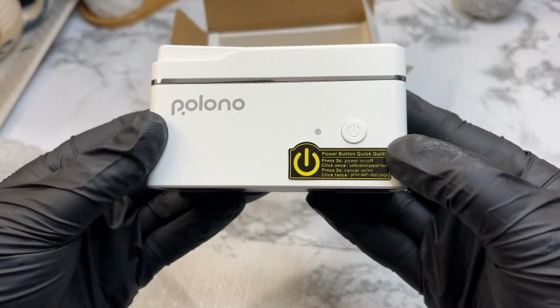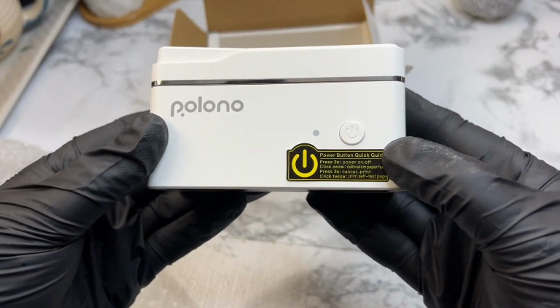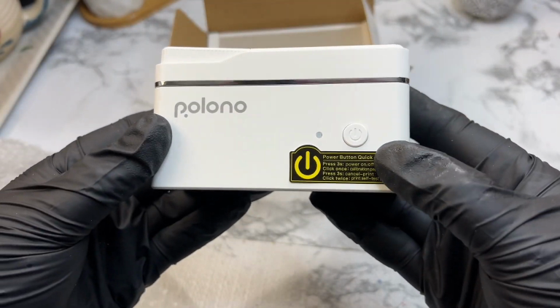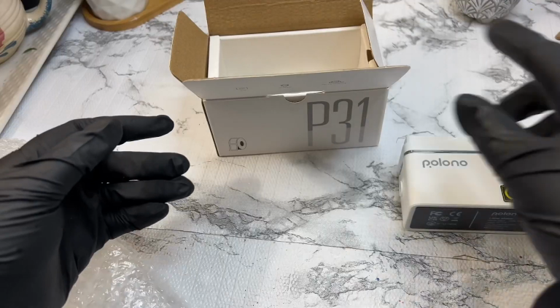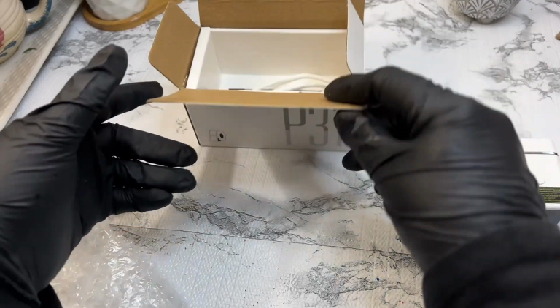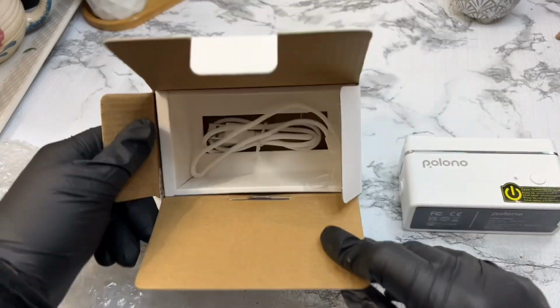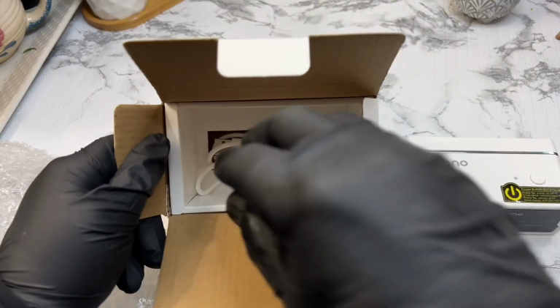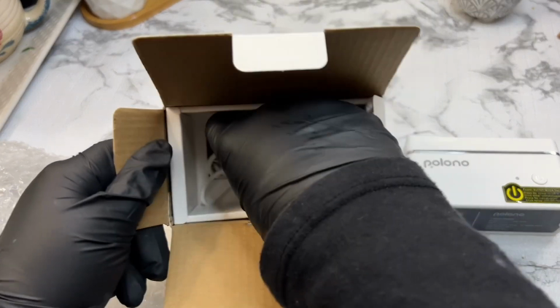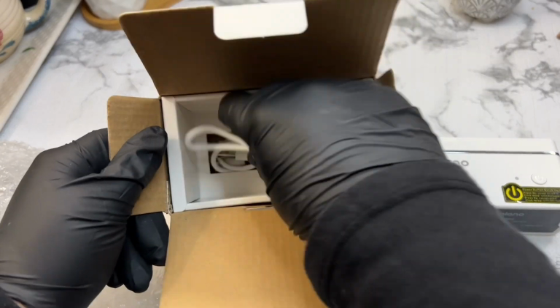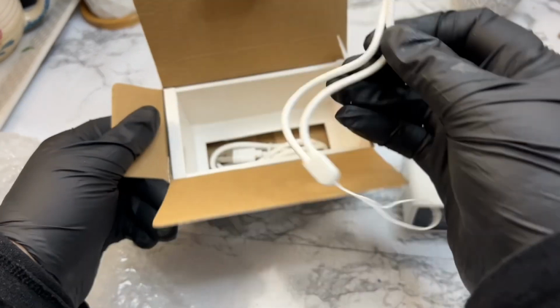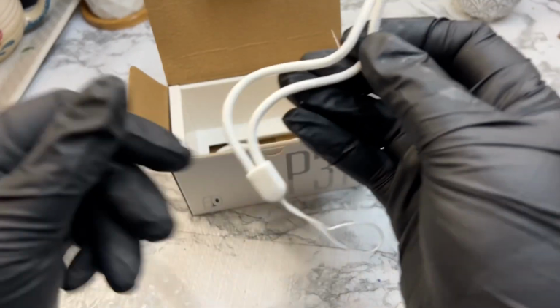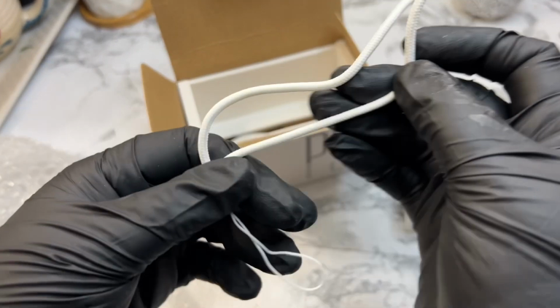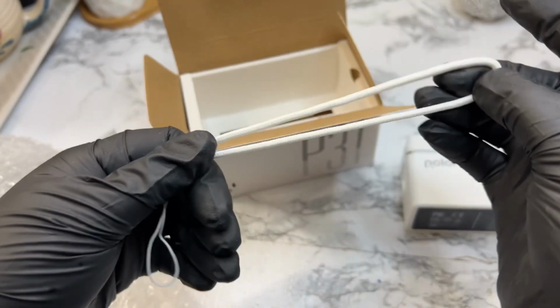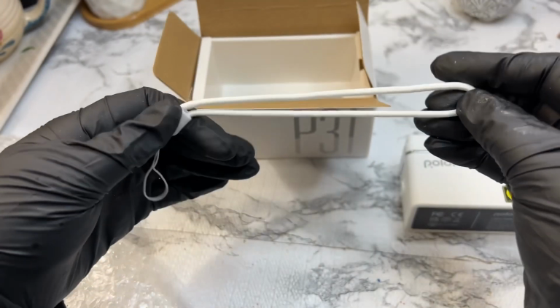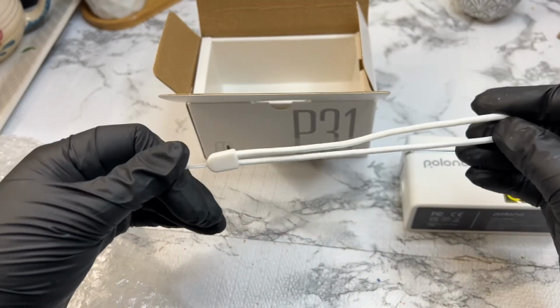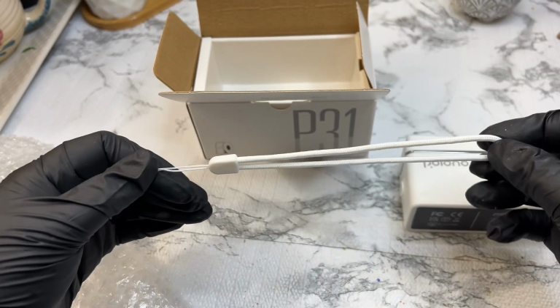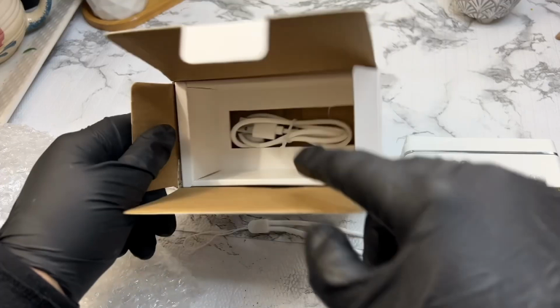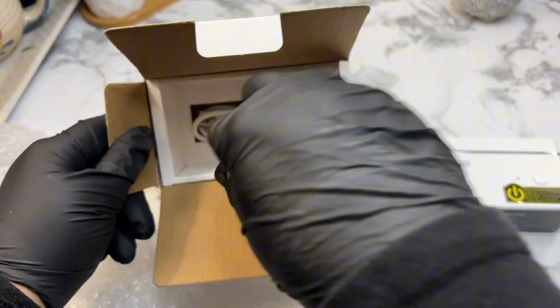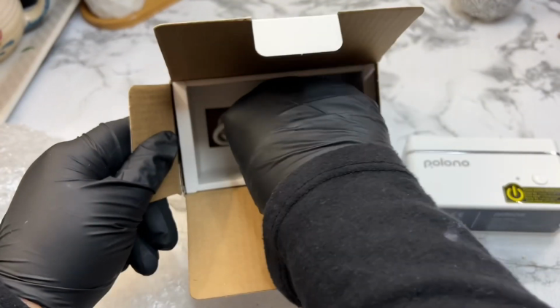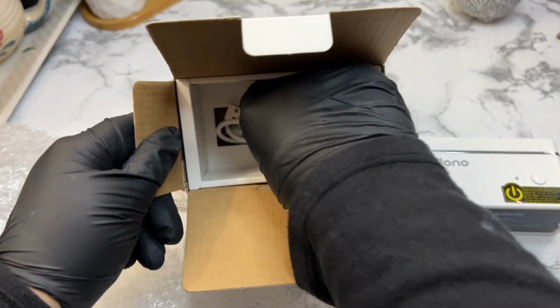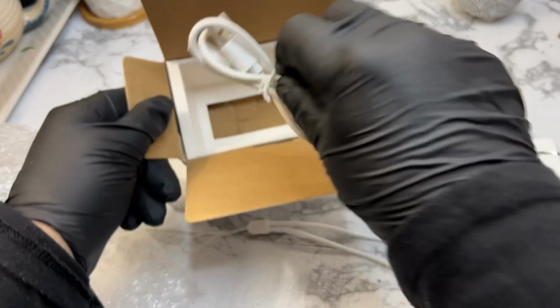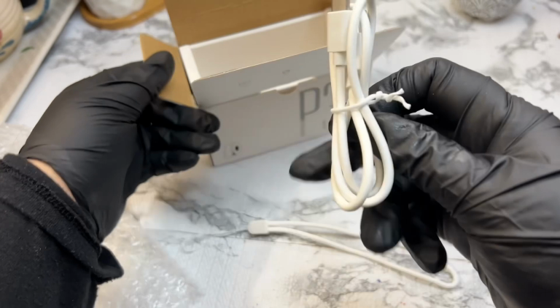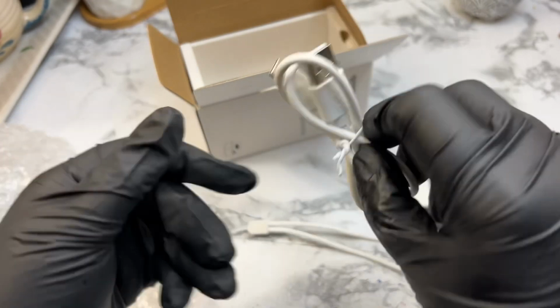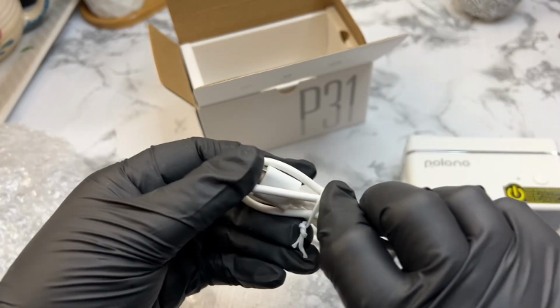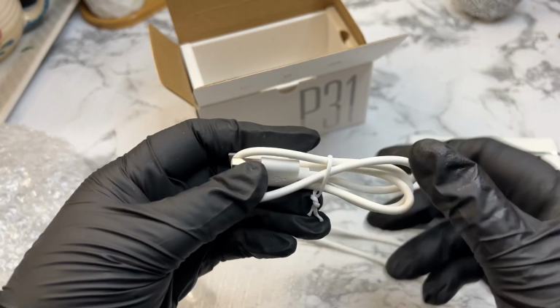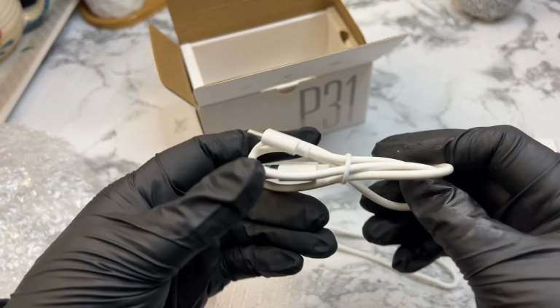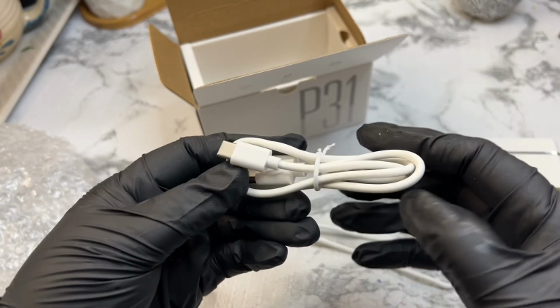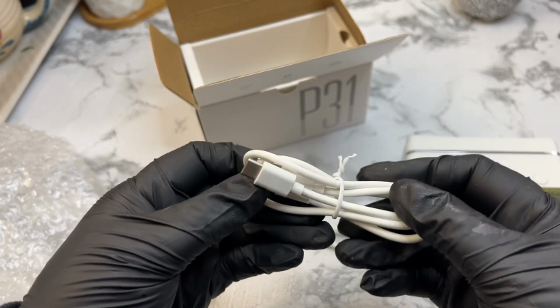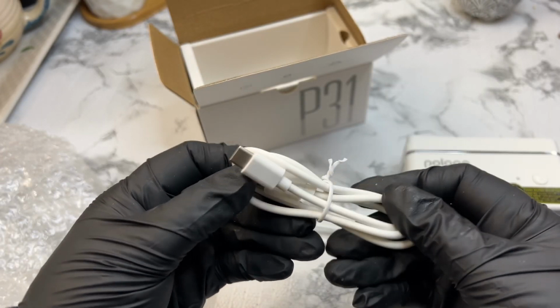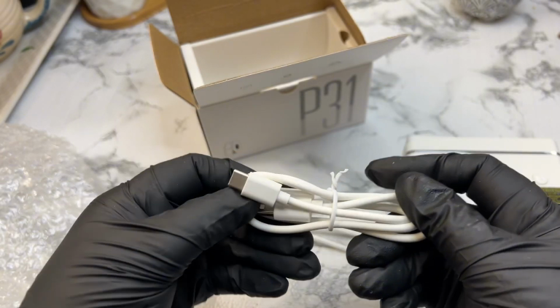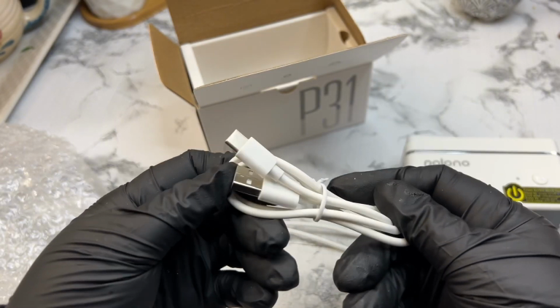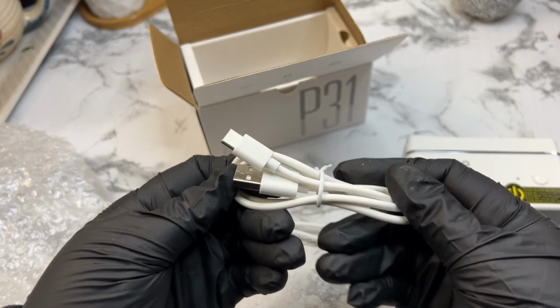Right out of the box, you'll find the Polono P31S Label Maker, a roll of tape, a USB charging cable, and a user manual. Everything you need to get started is right here.